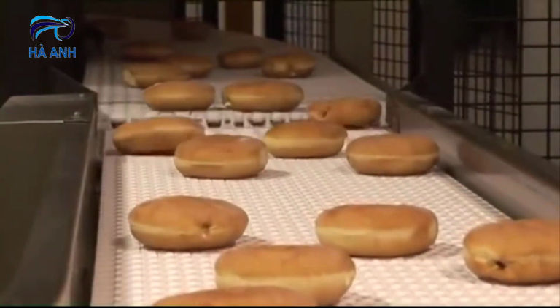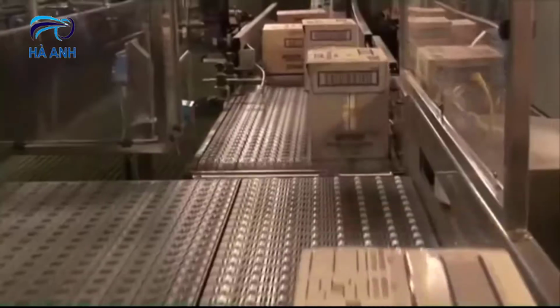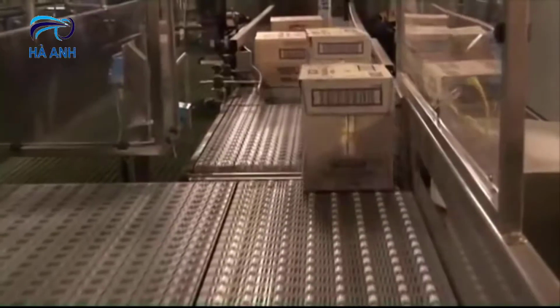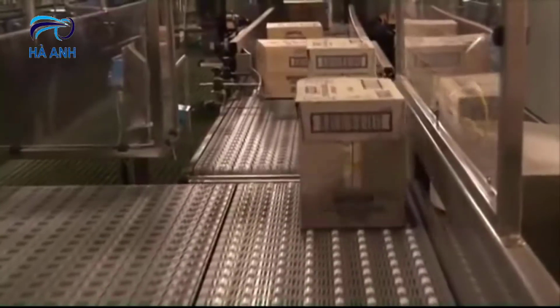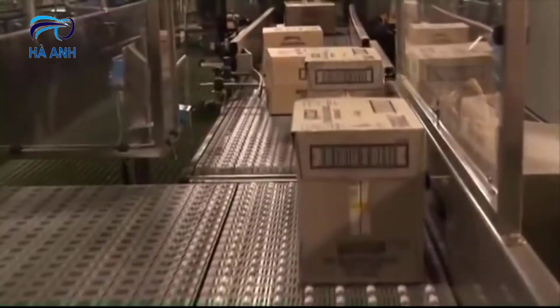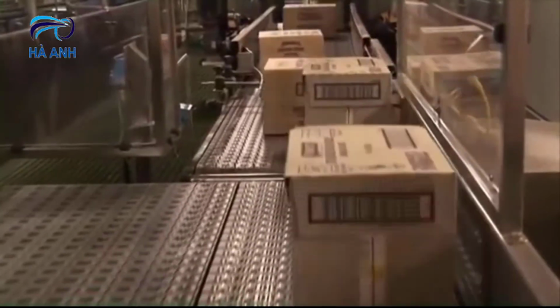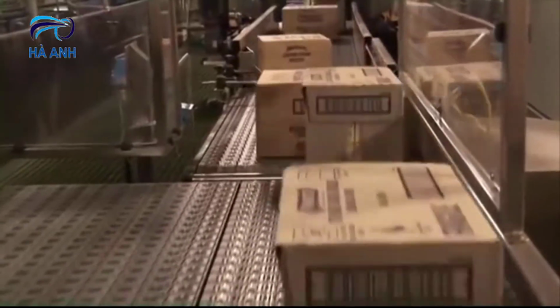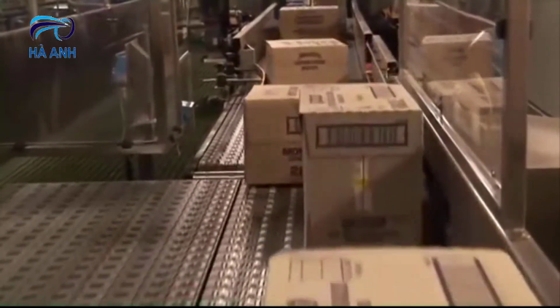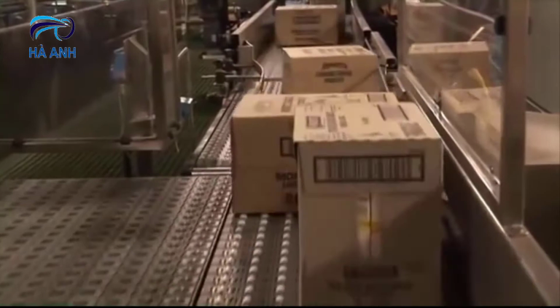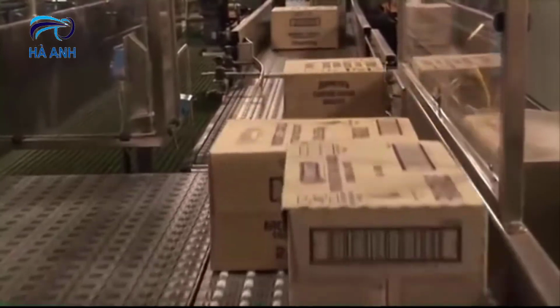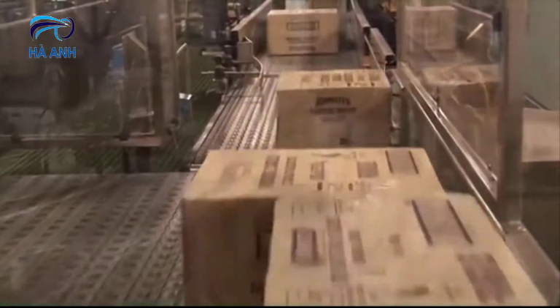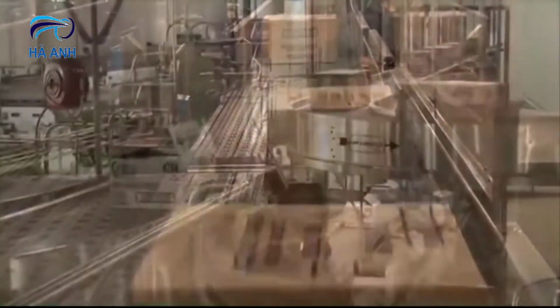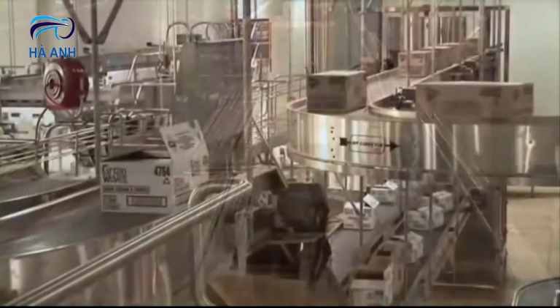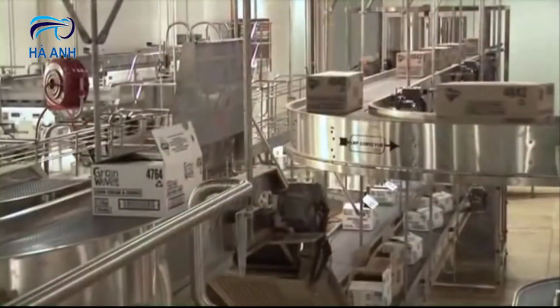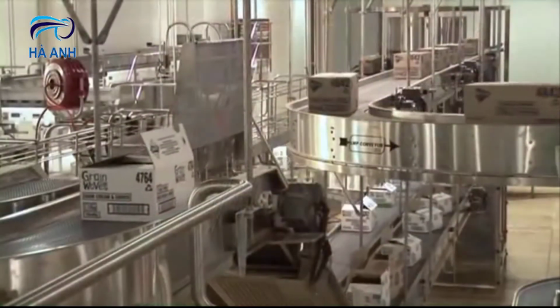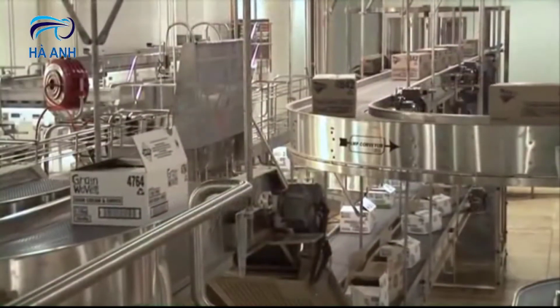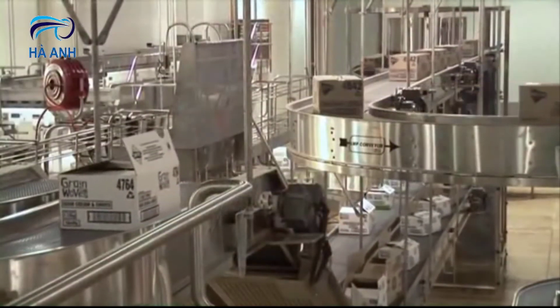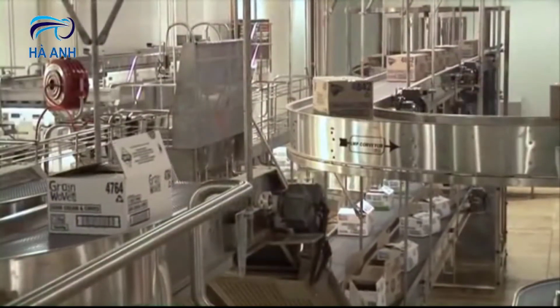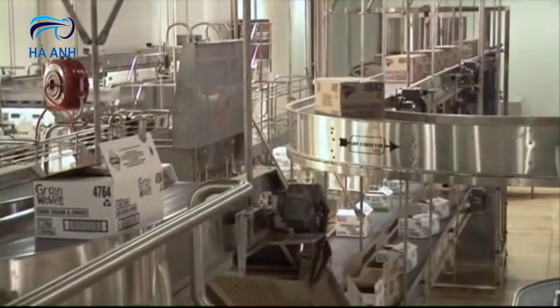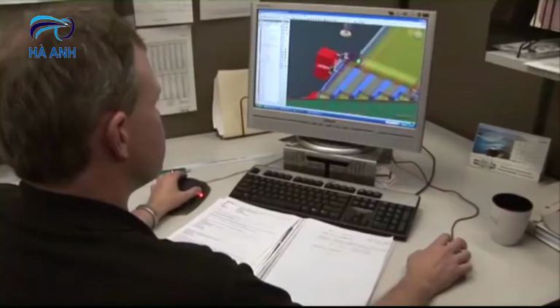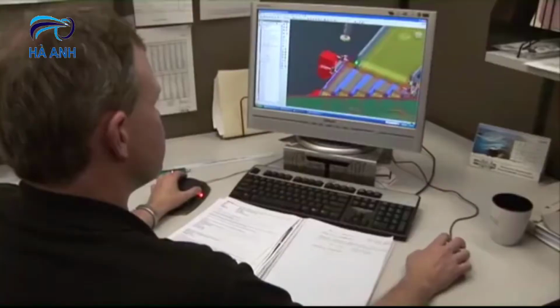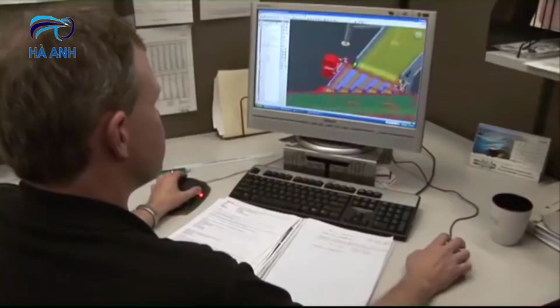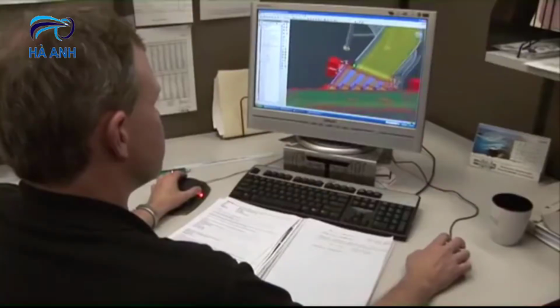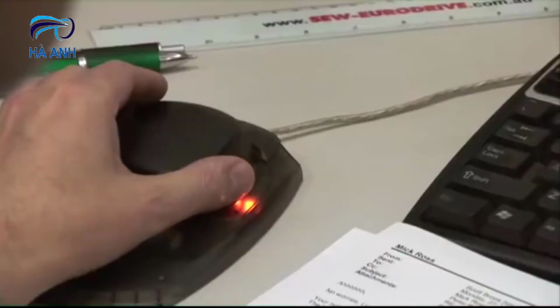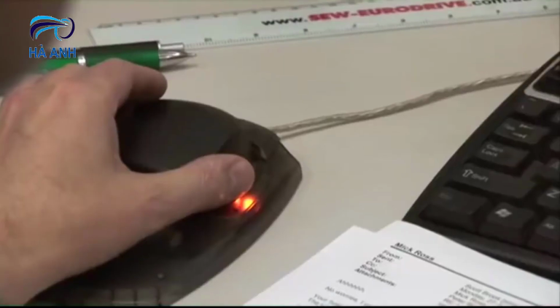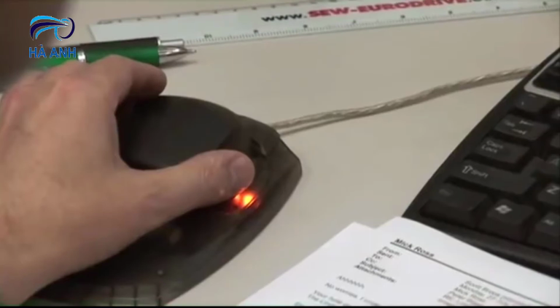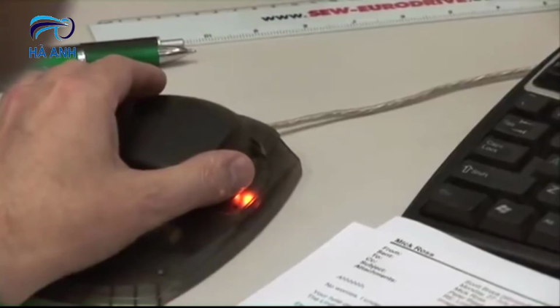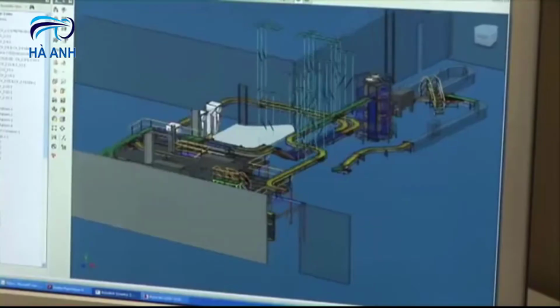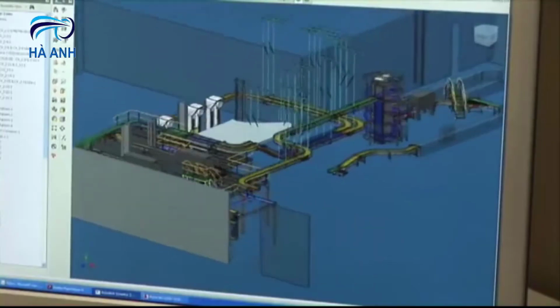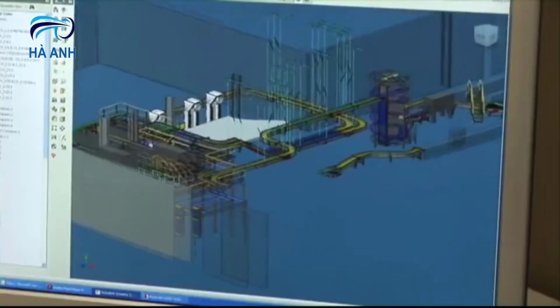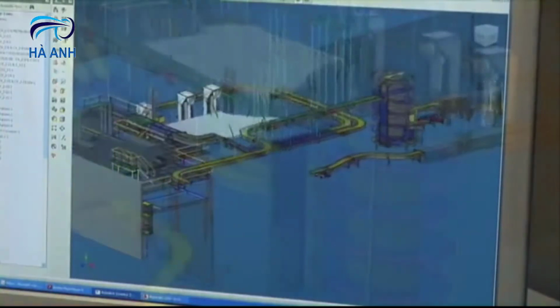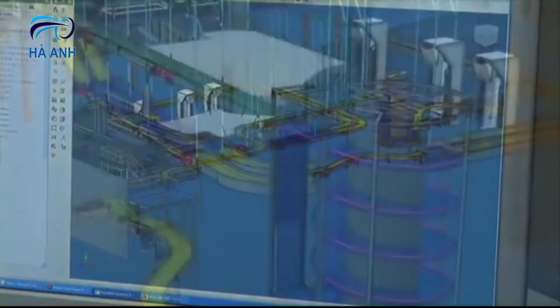We specialise in customised solutions. After analysing your process and requirements, our designers provide a solution that will dramatically improve your operations.